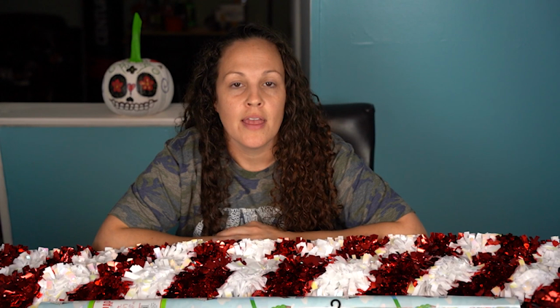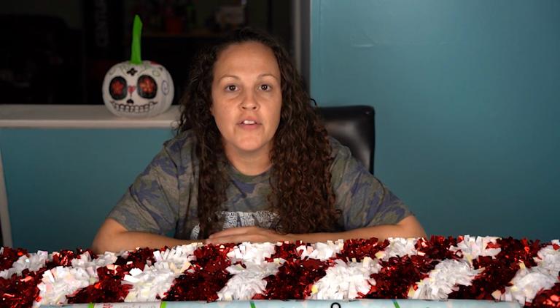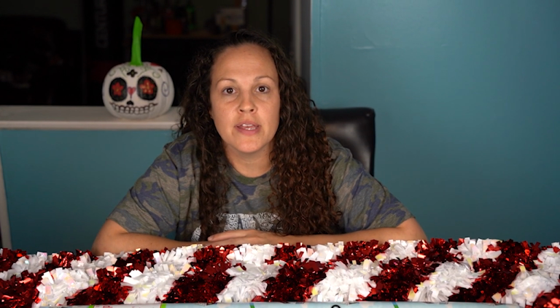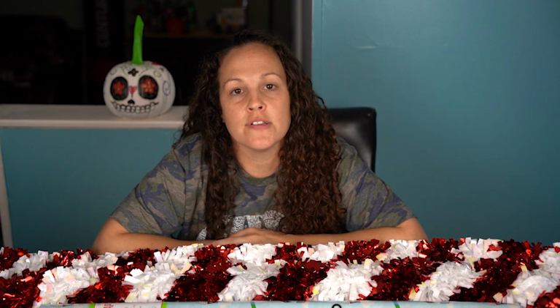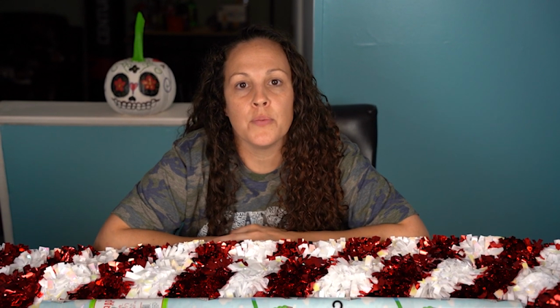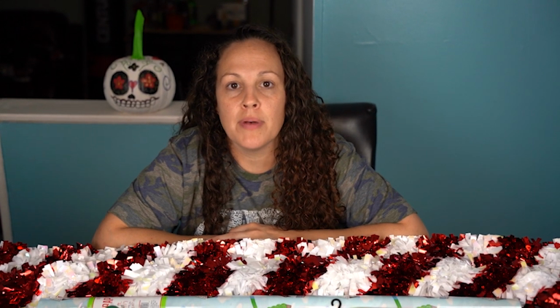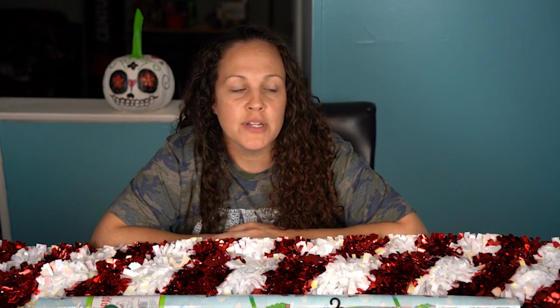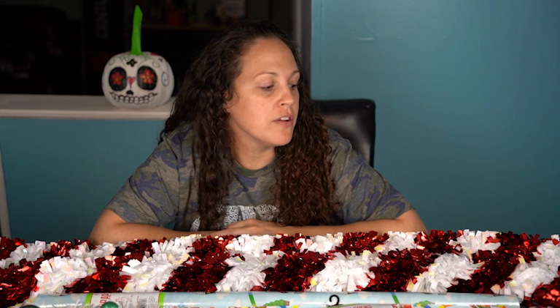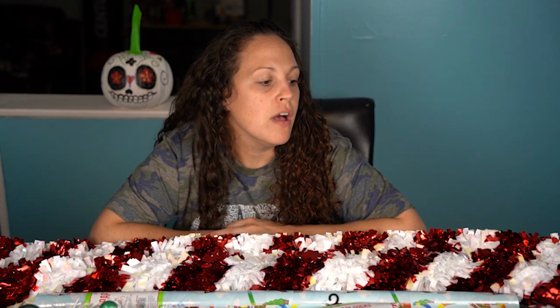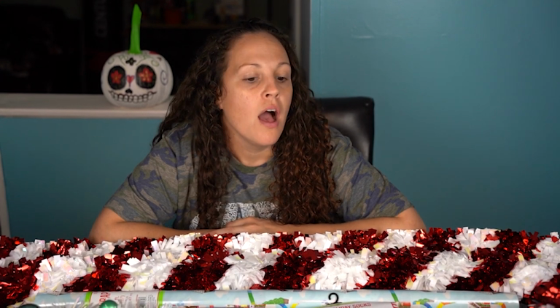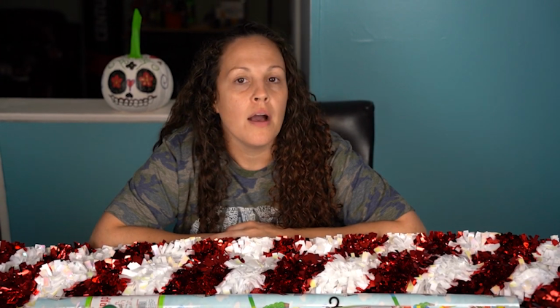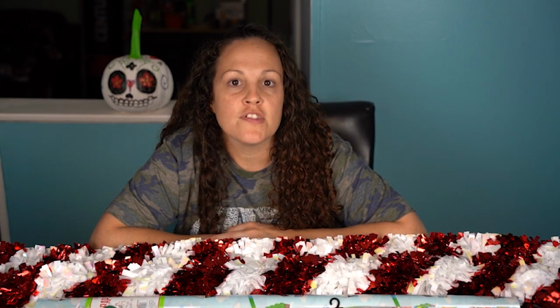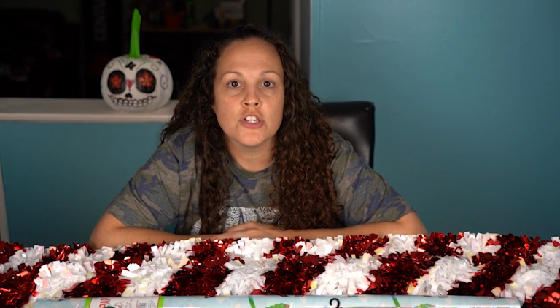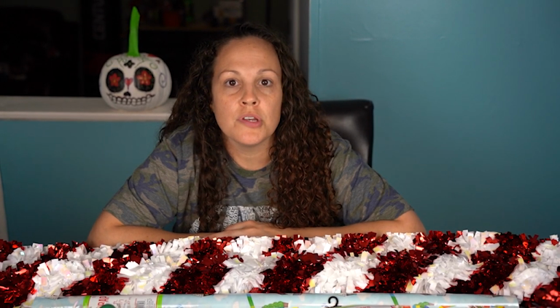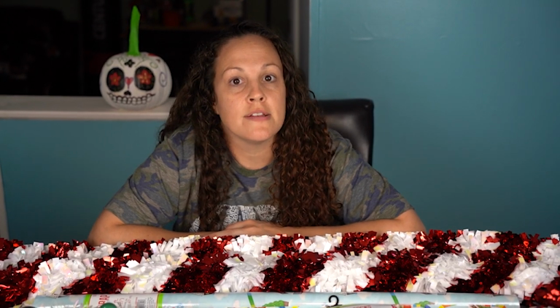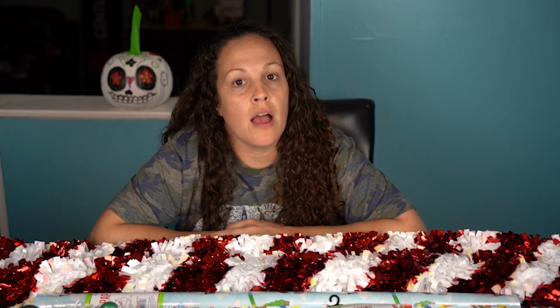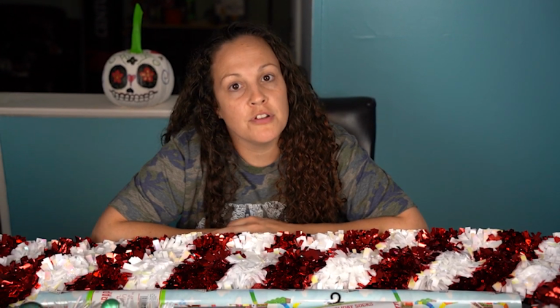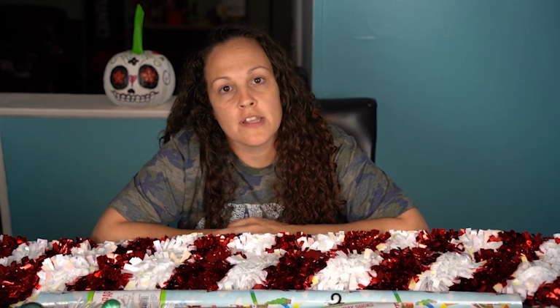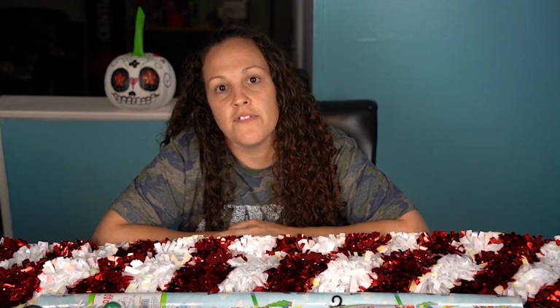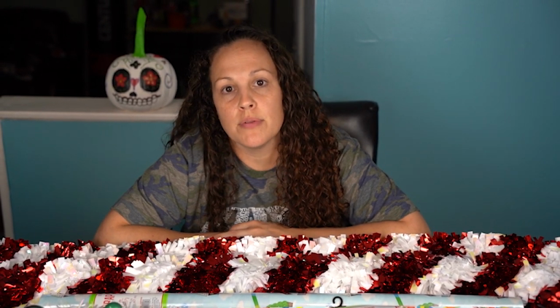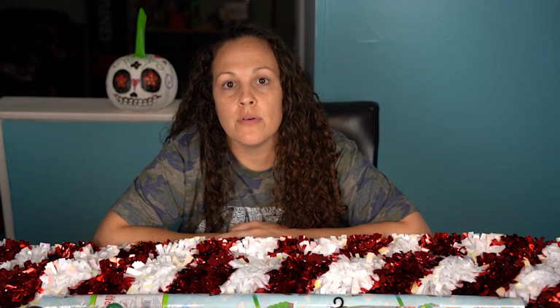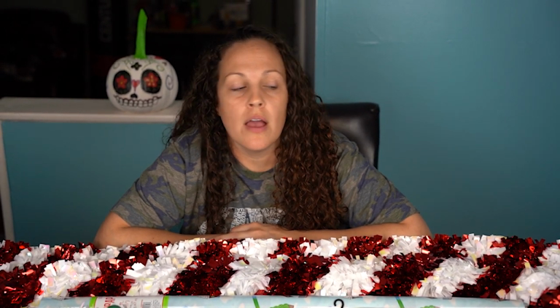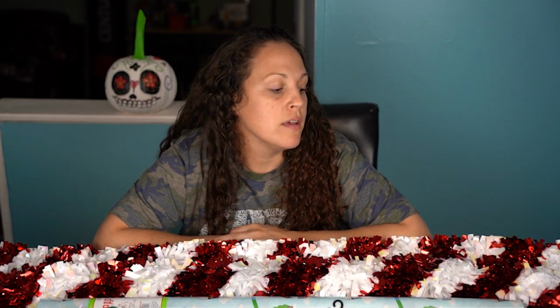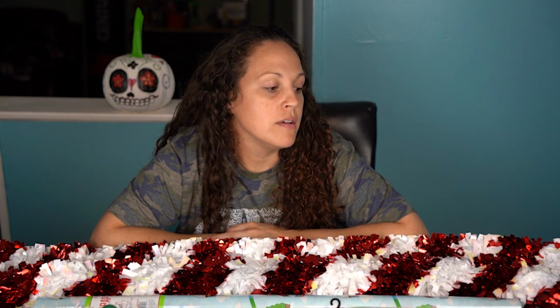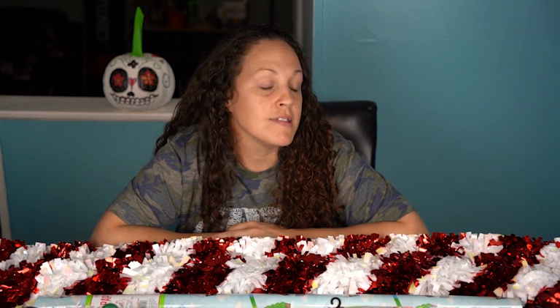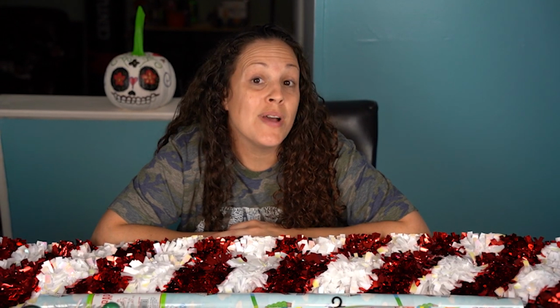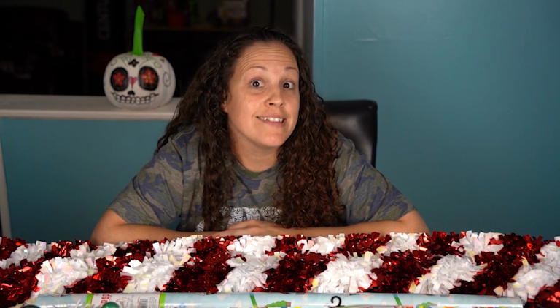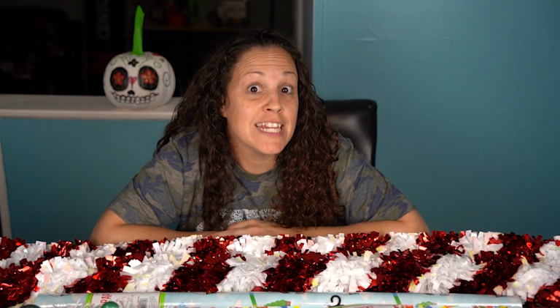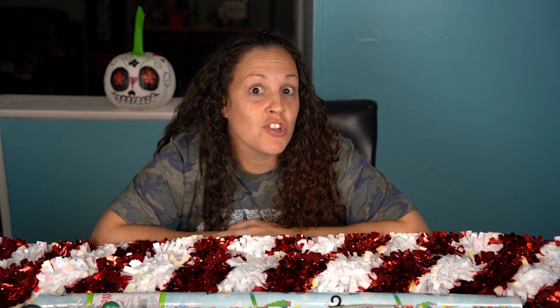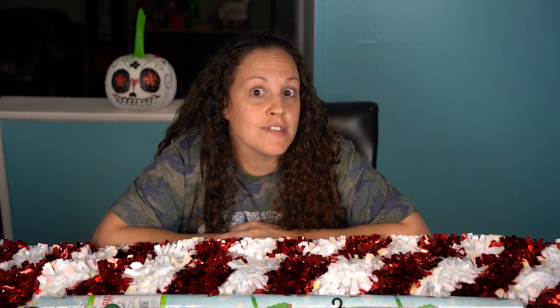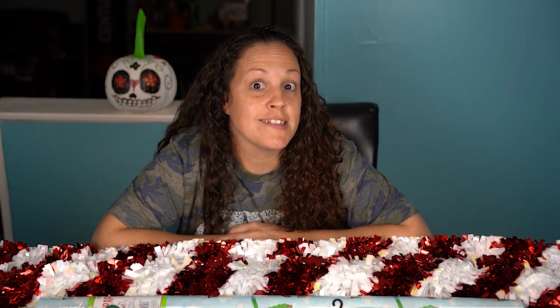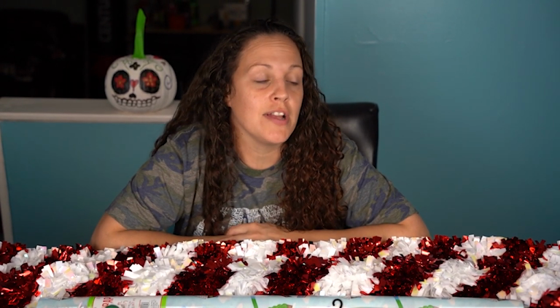Hi everybody, it's Kristen — welcome back to my channel! I just wanted to show you the things that I purchased today at Five Below. It's so exciting to start Christmas decorating.